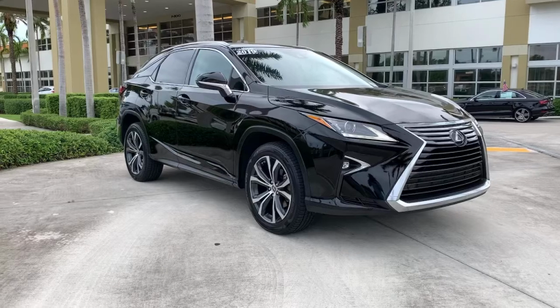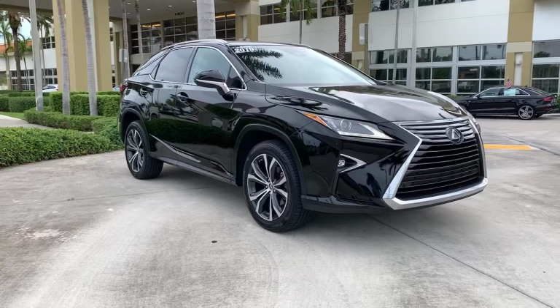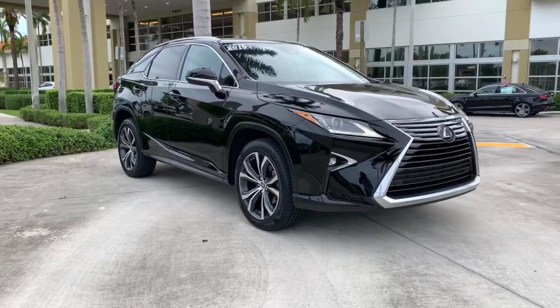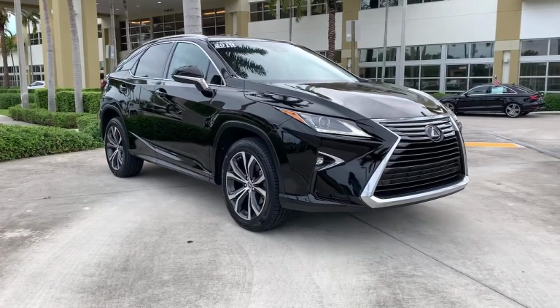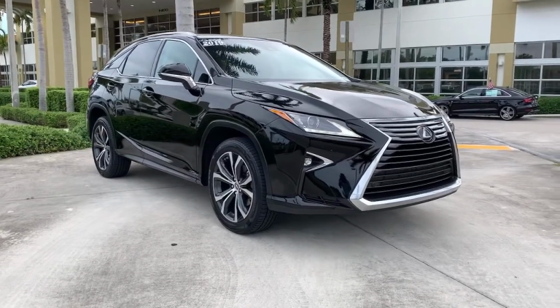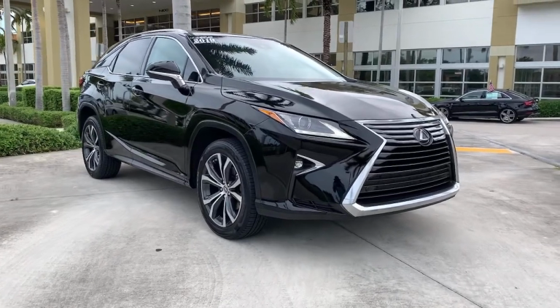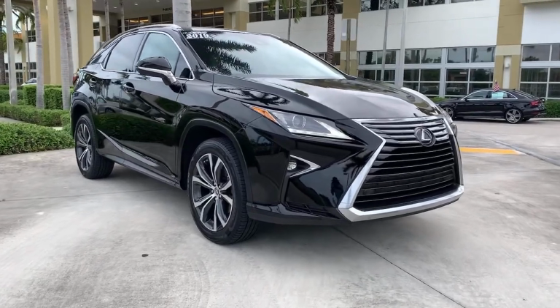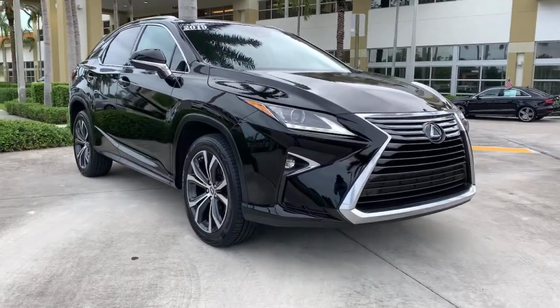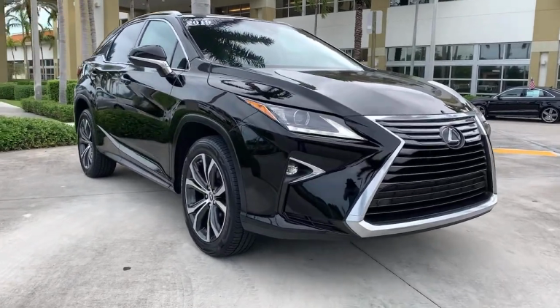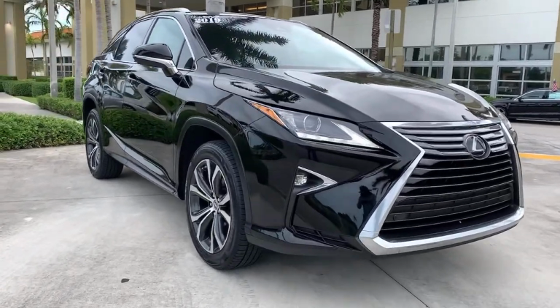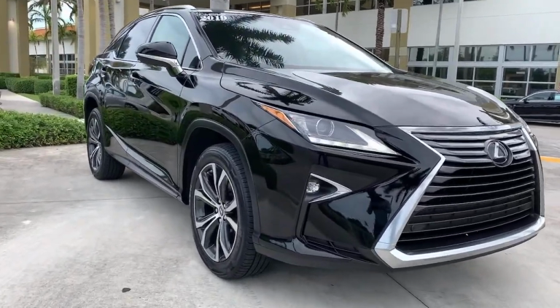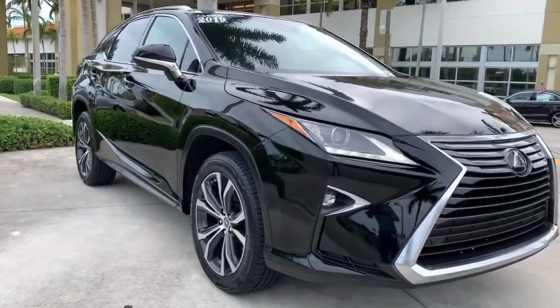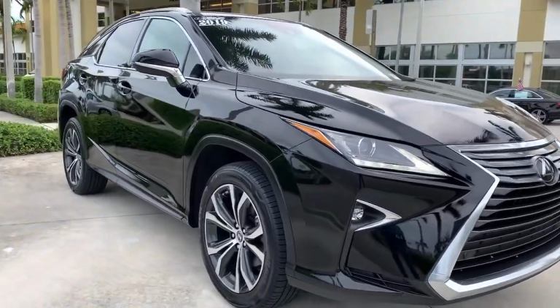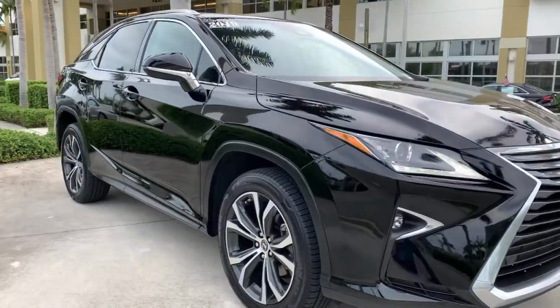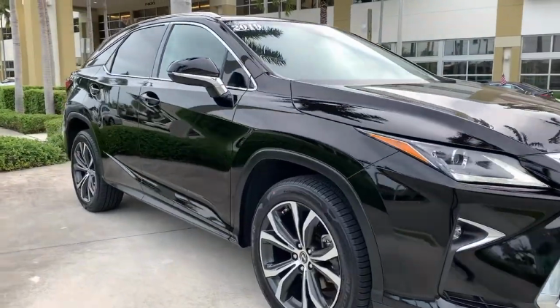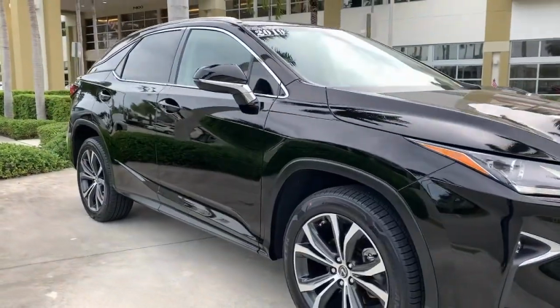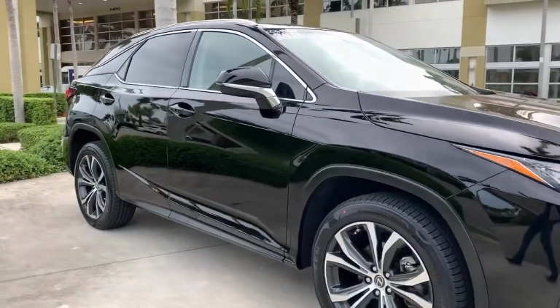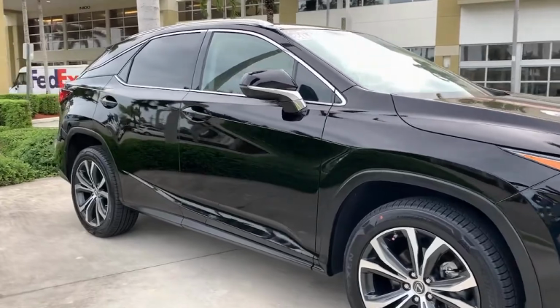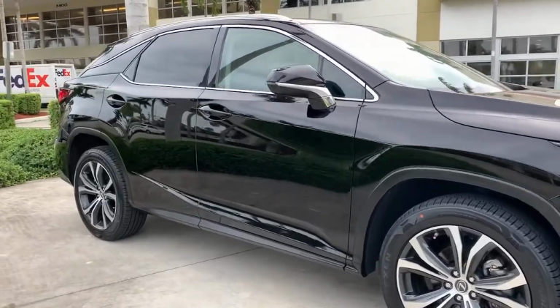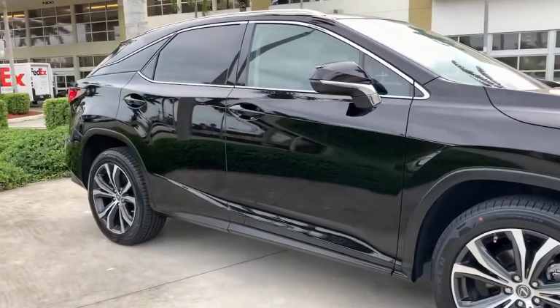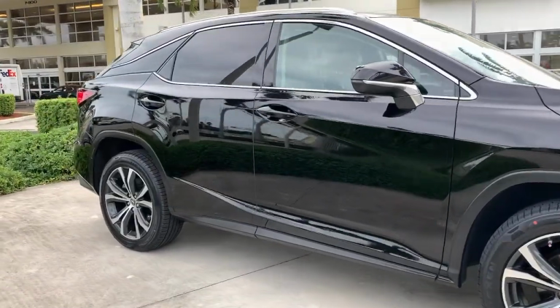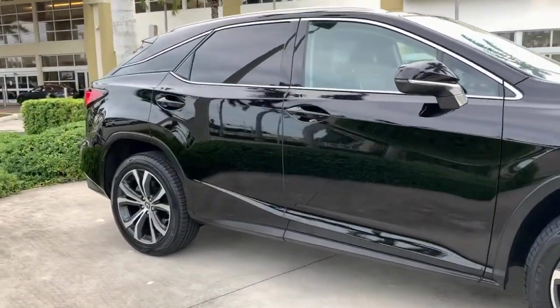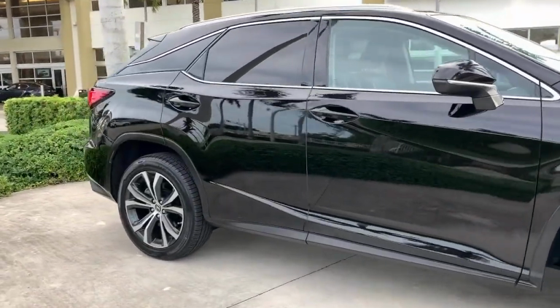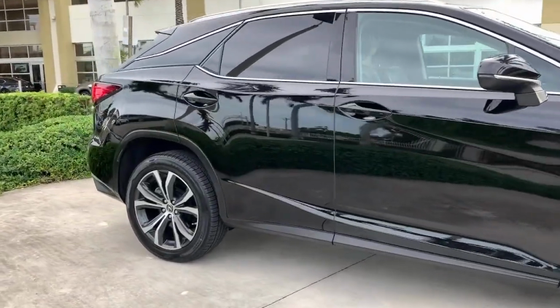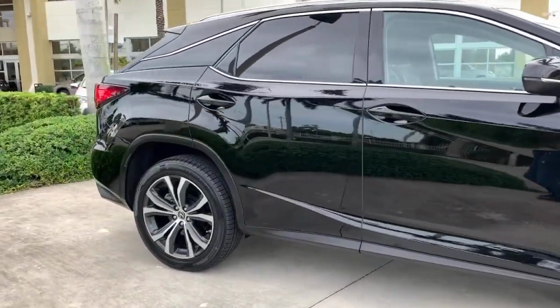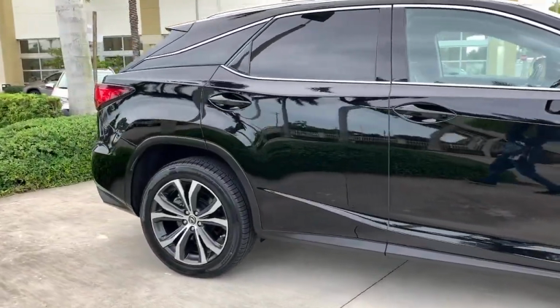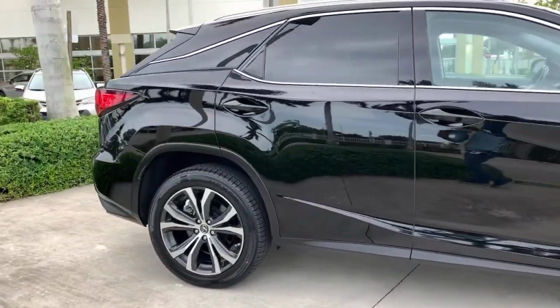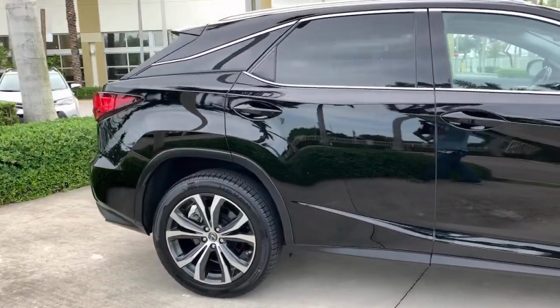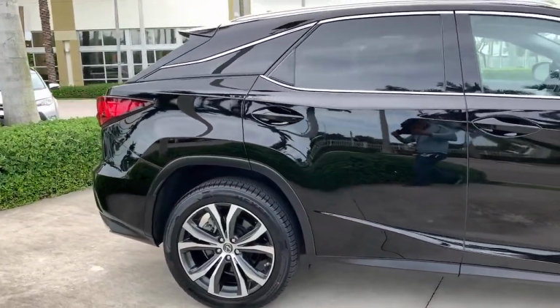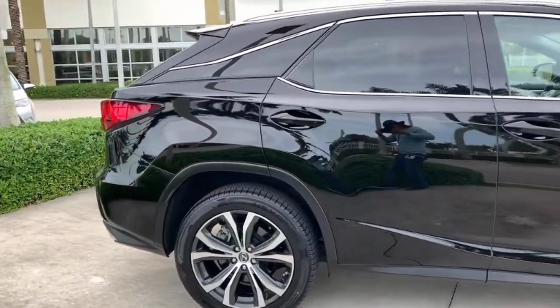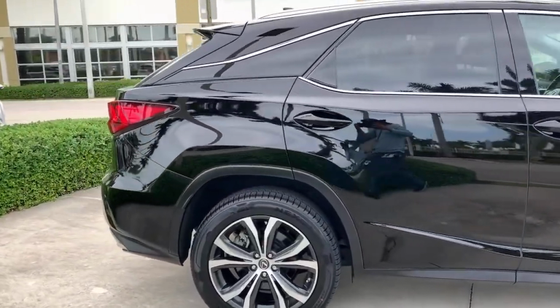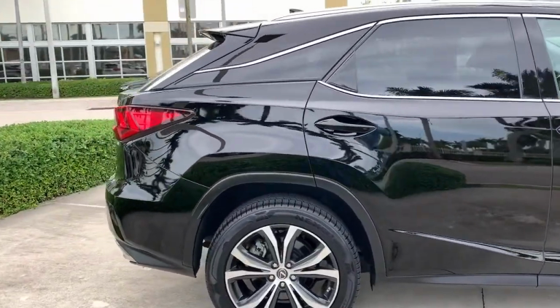Go home happy with the 2019 Lexus RX. This vehicle still has fewer than 35,000 miles on the clock, so it won't last long.